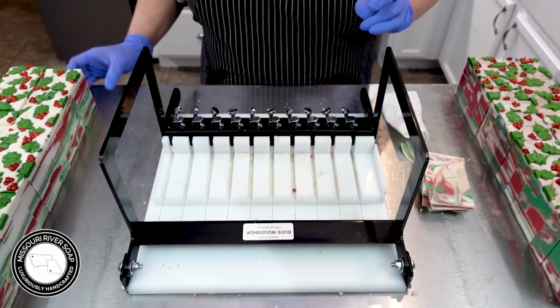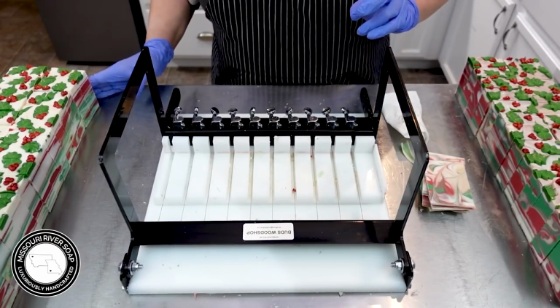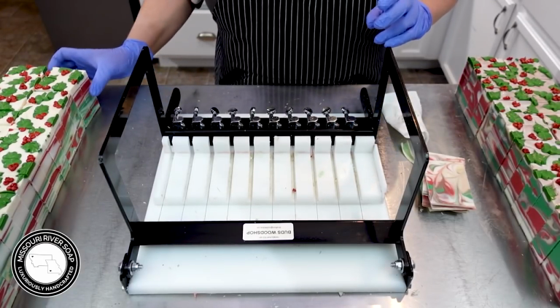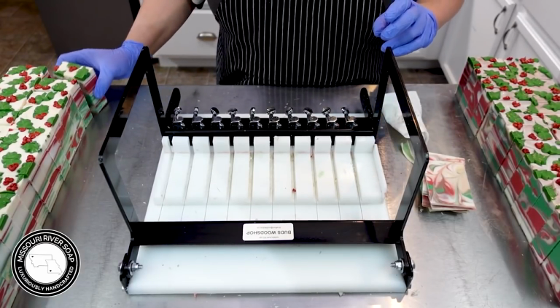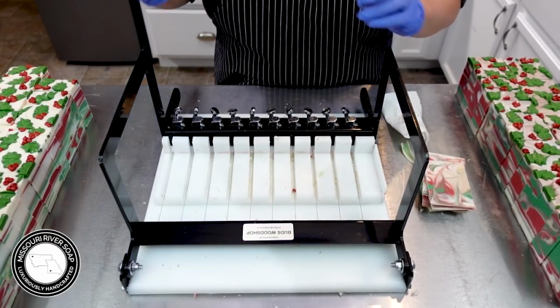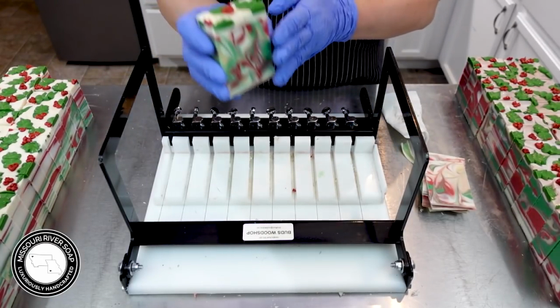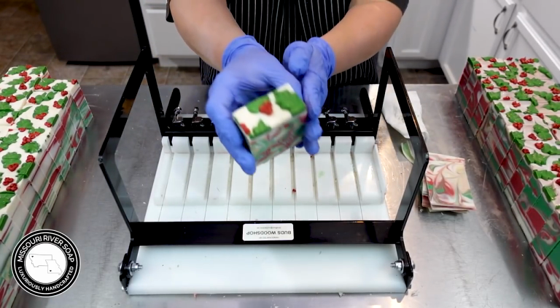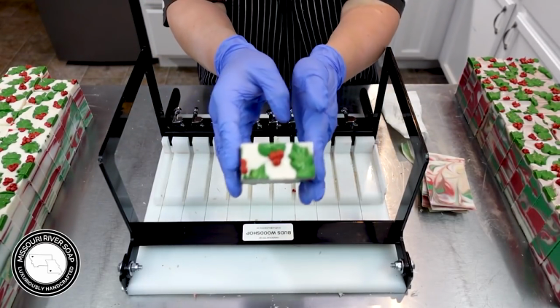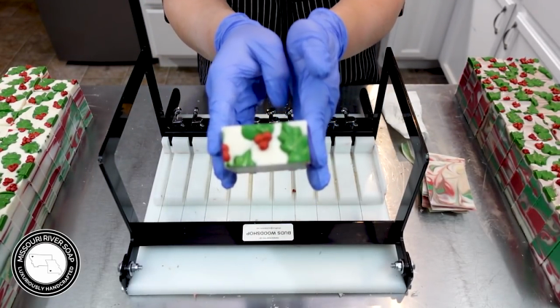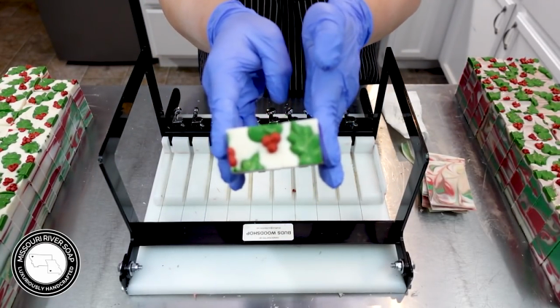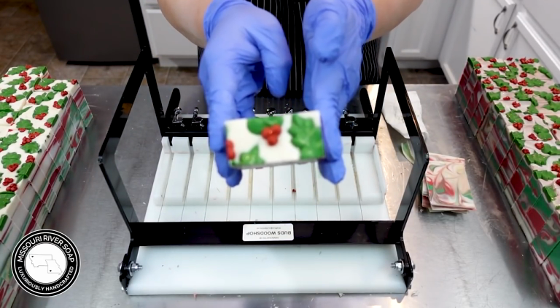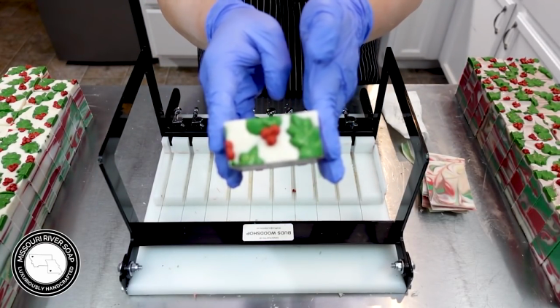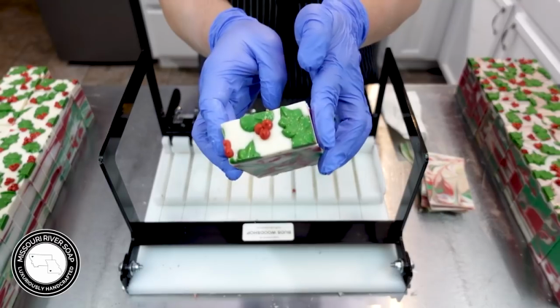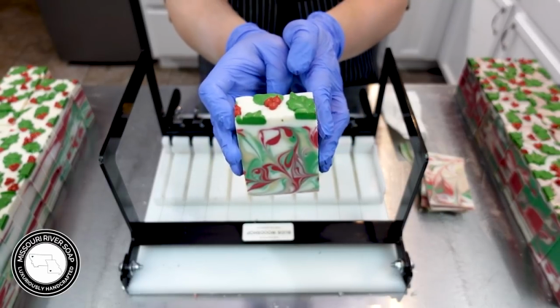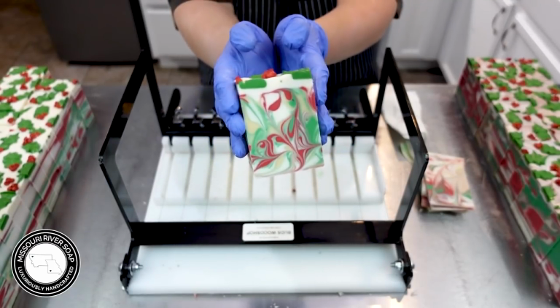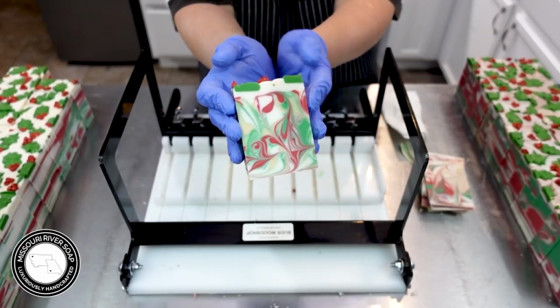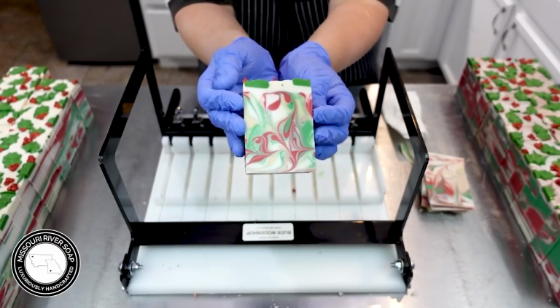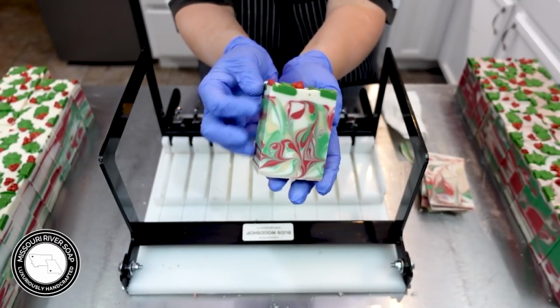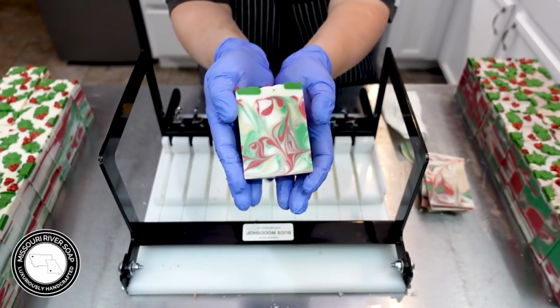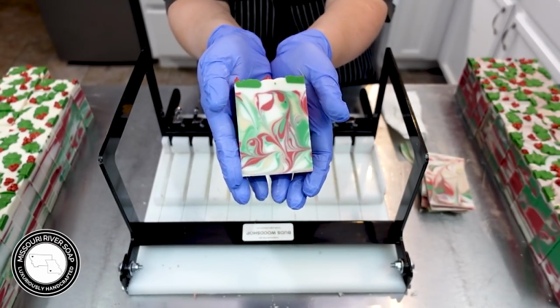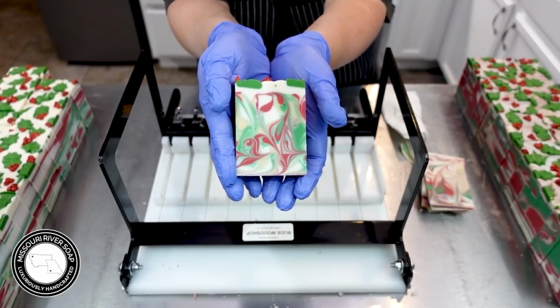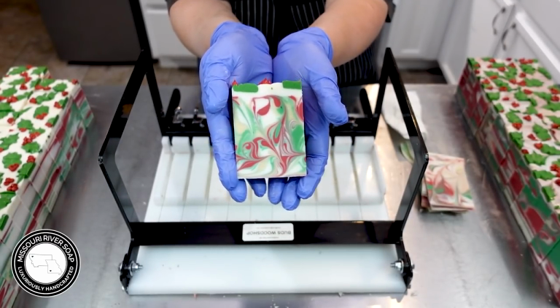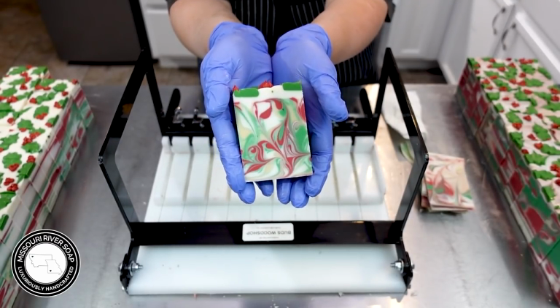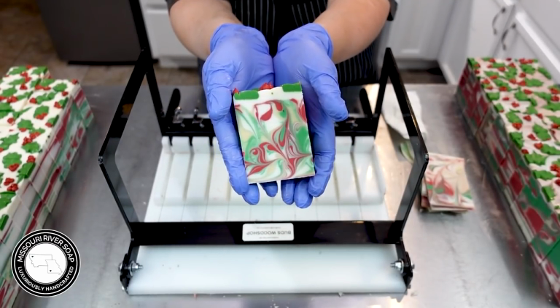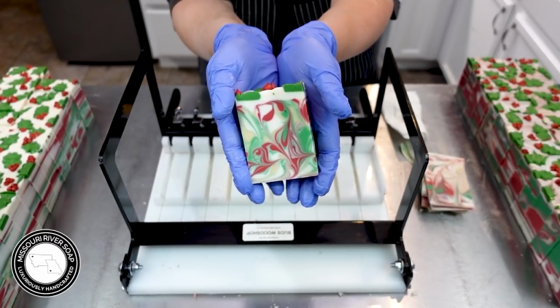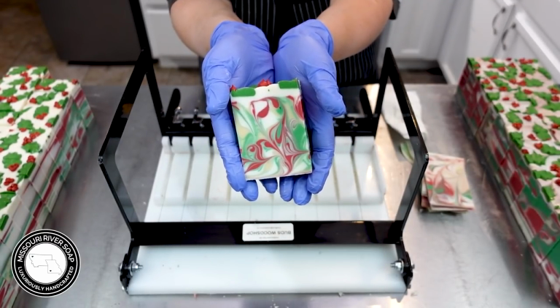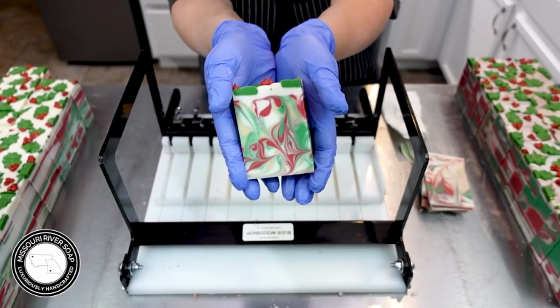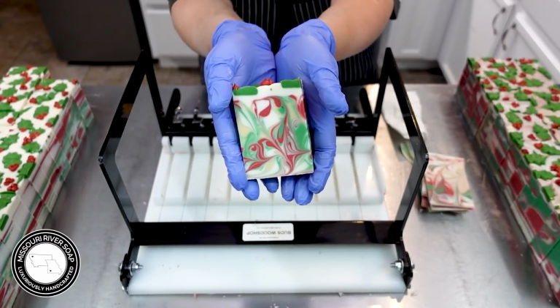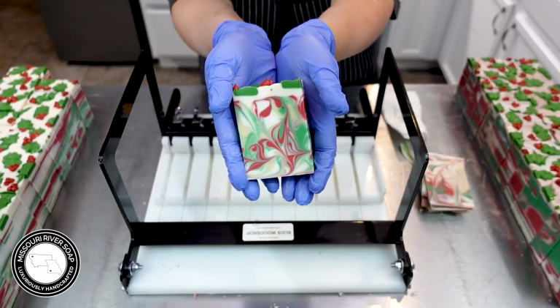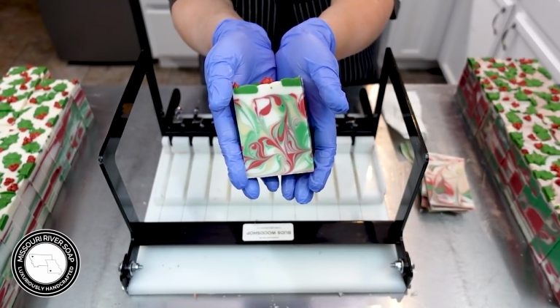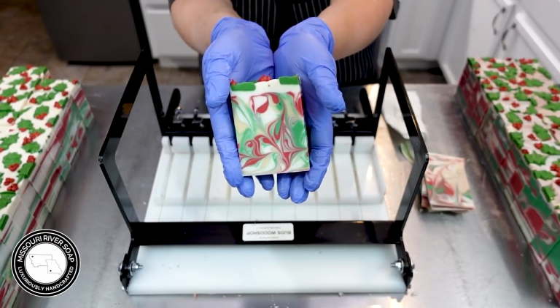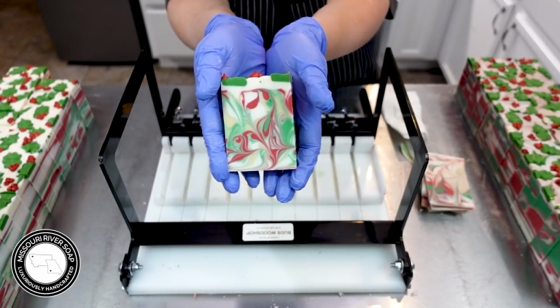Alright, so here we have the Holly Jolly soap looking super duper beautiful. Thanks for watching and I'll catch you on the next one. Bye bye.